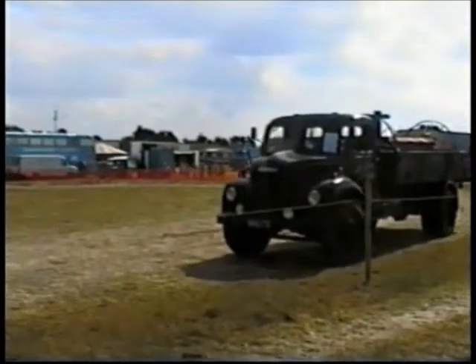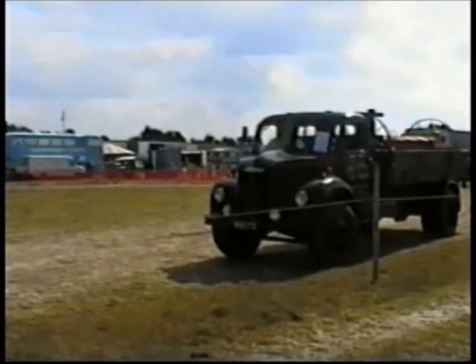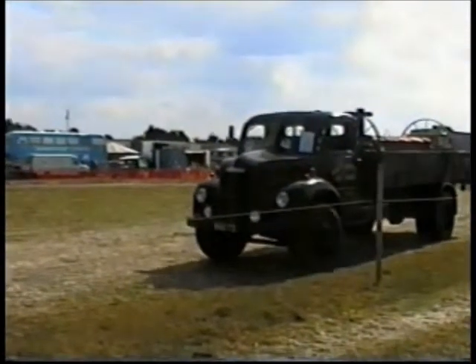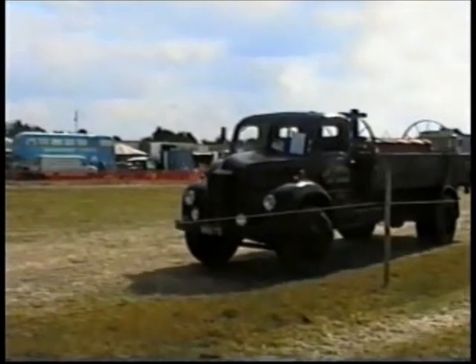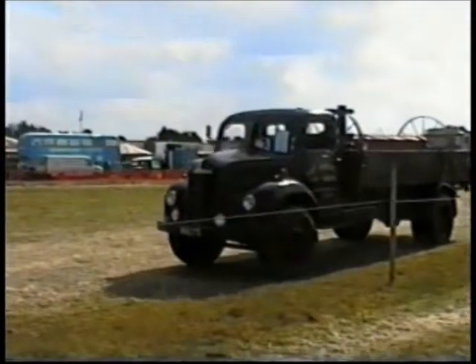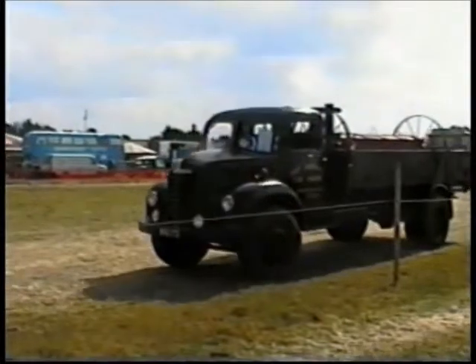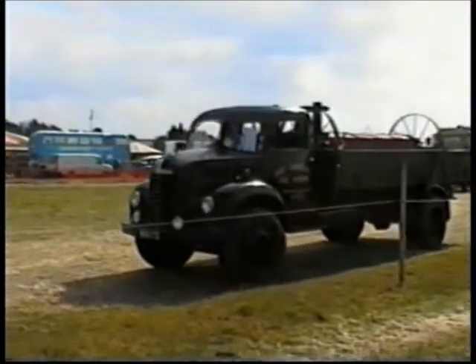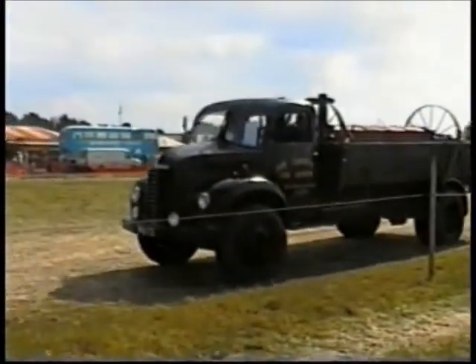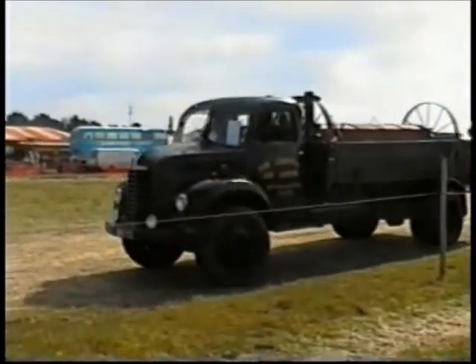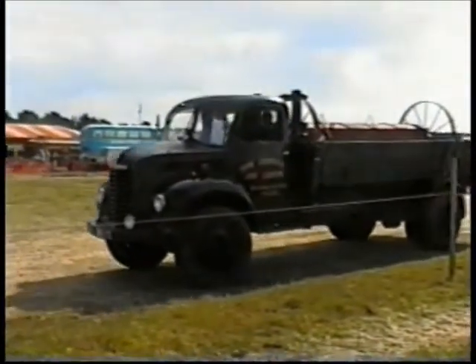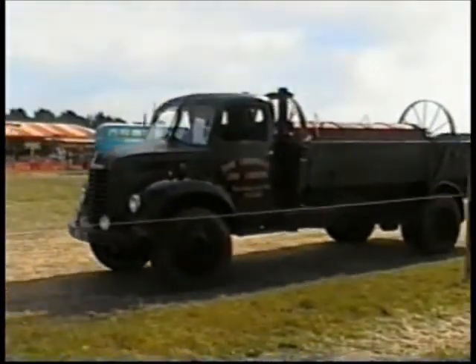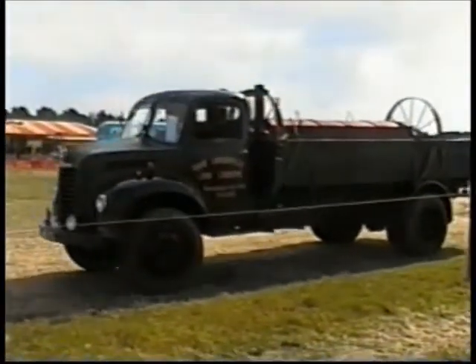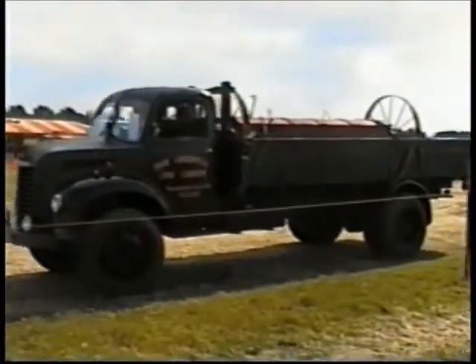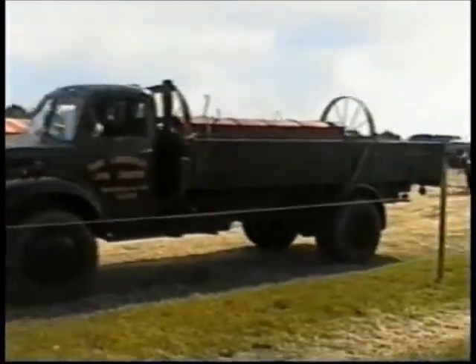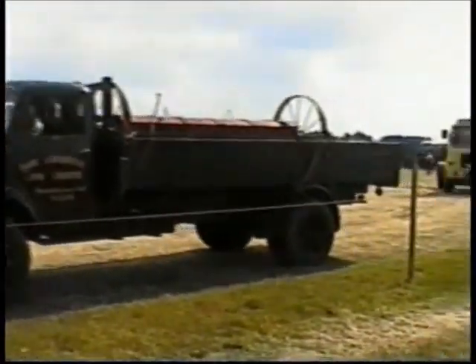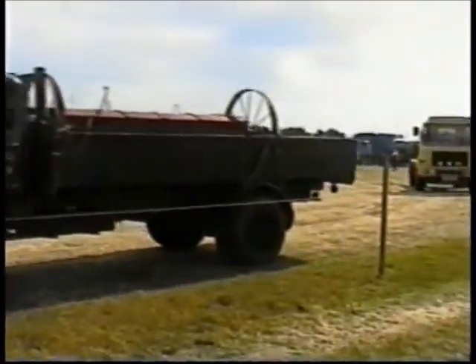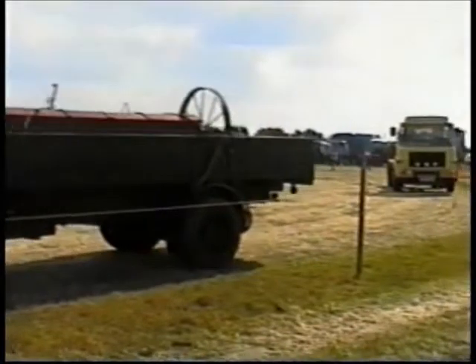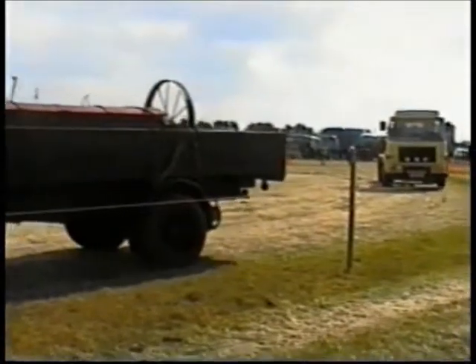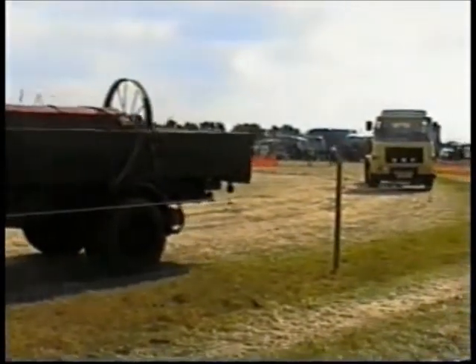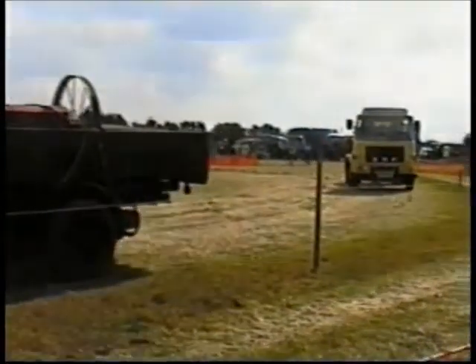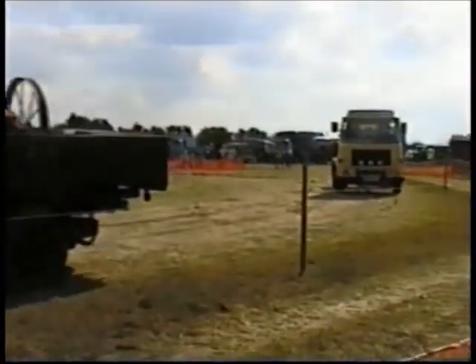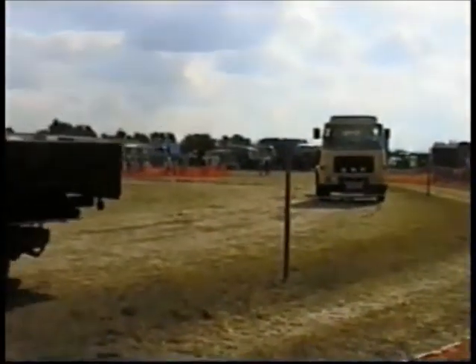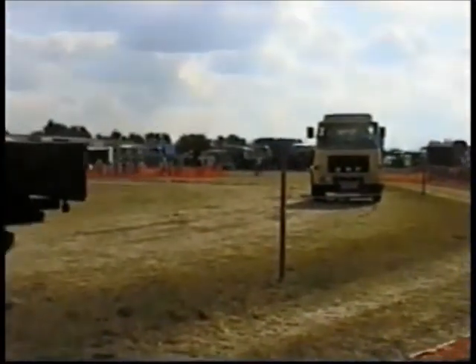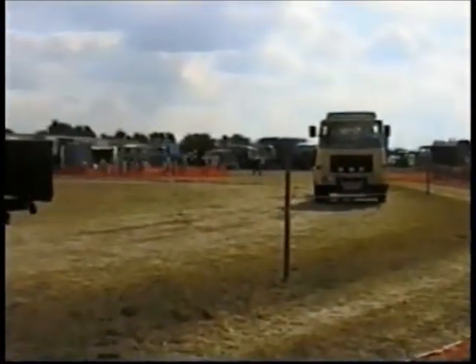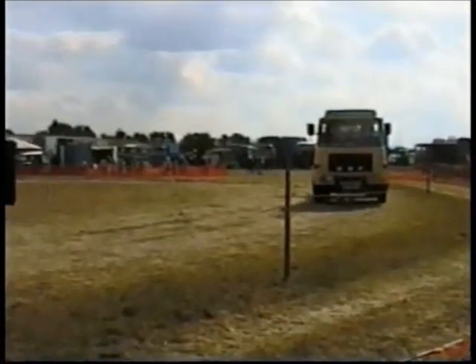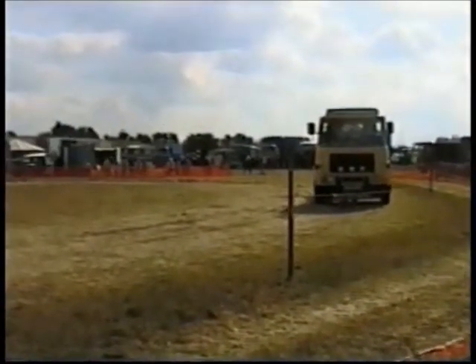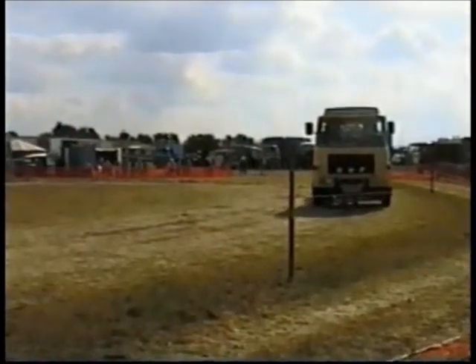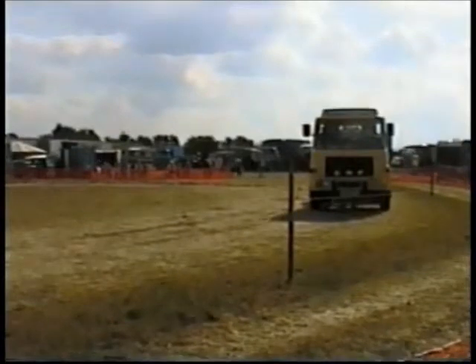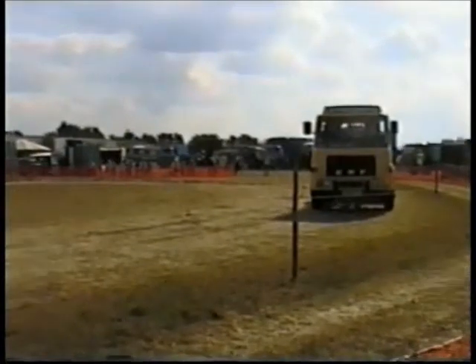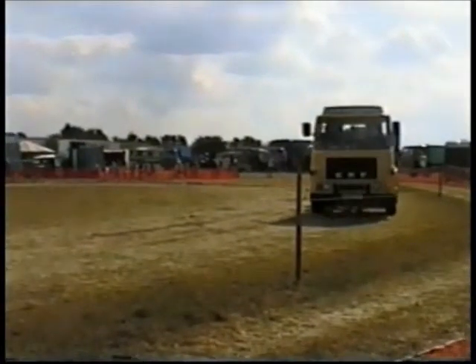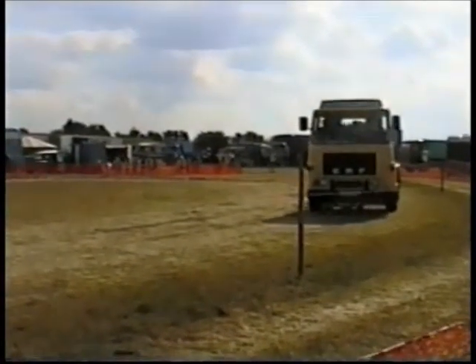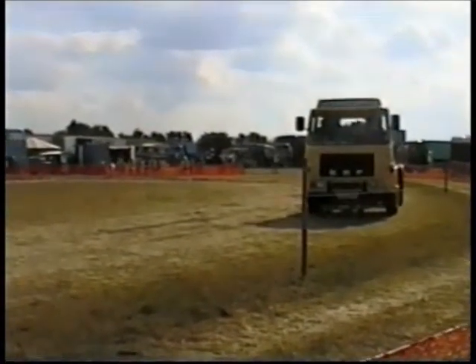Coming towards us here, we have Lofty Coles from Sheffield Mallet, Lofty driving his ERF 85. The chapter unit is here — a lovely, nicely restored vehicle. And when Lofty started it, it's on a worldwide licence.